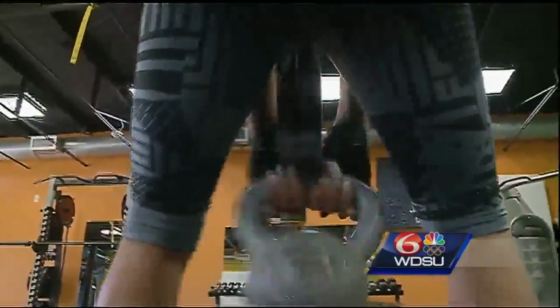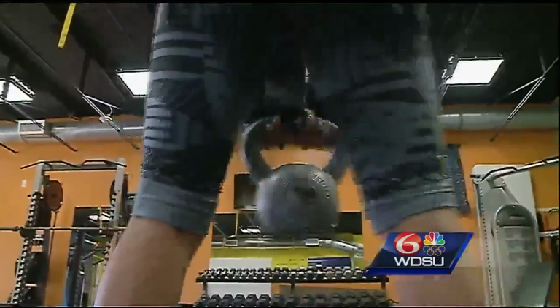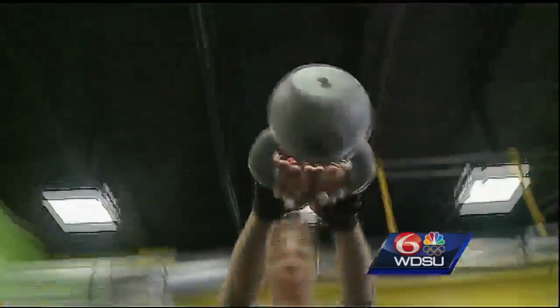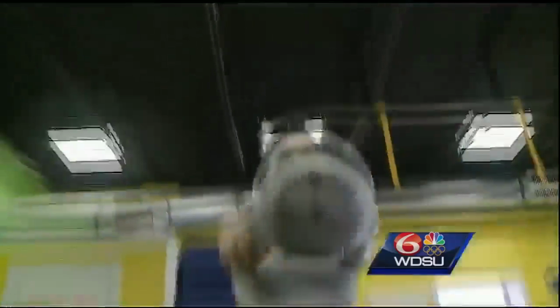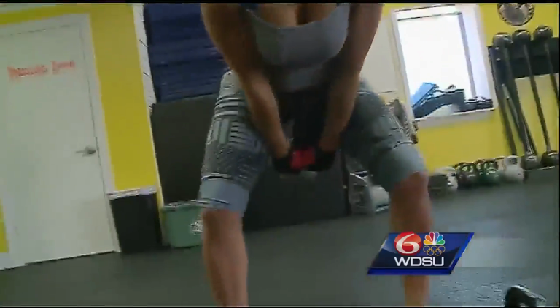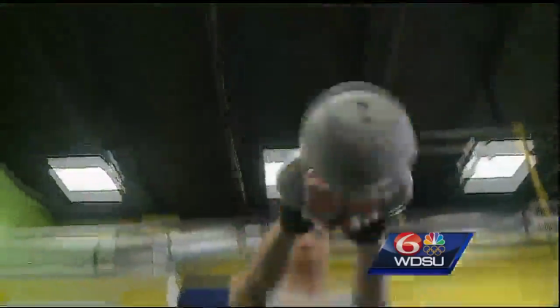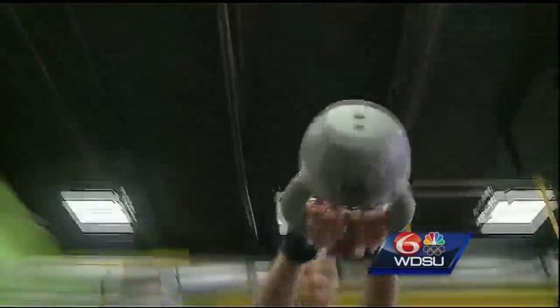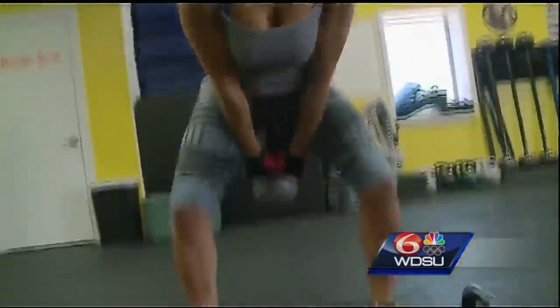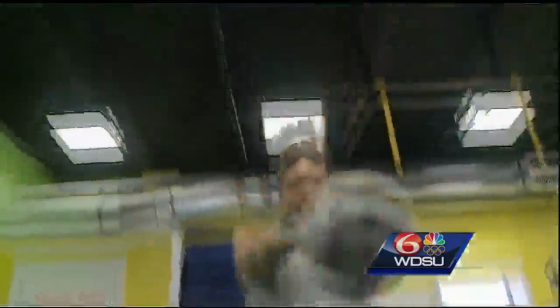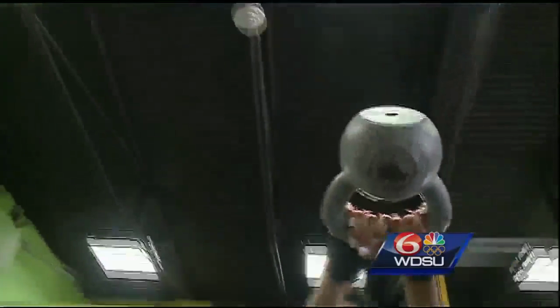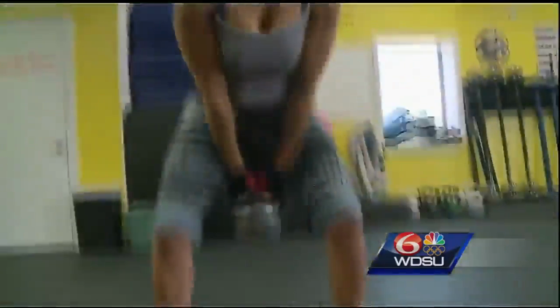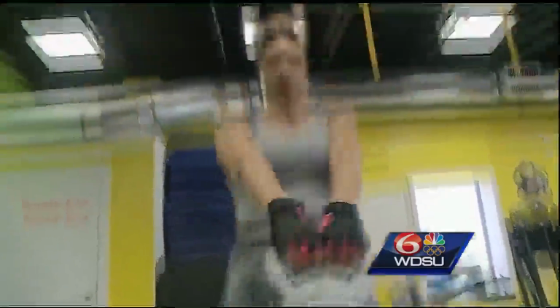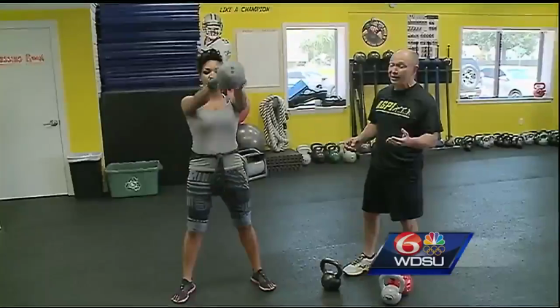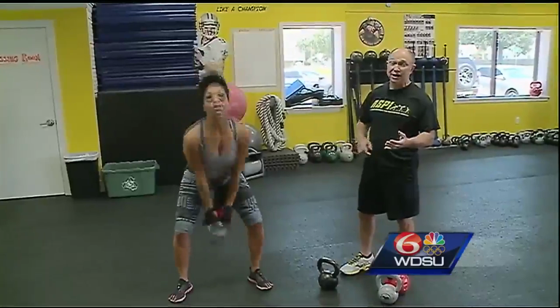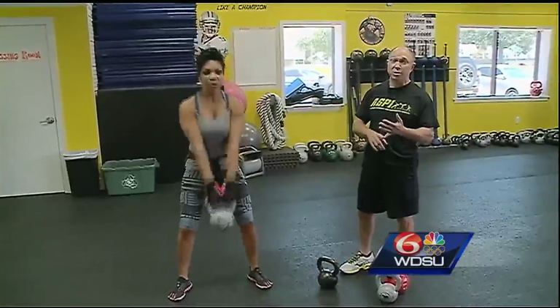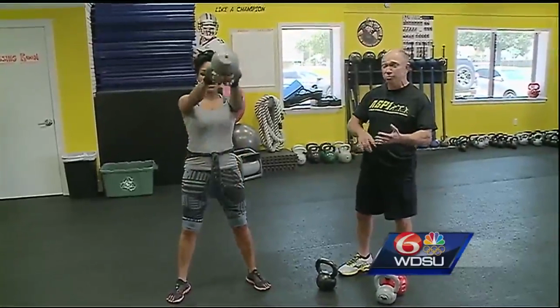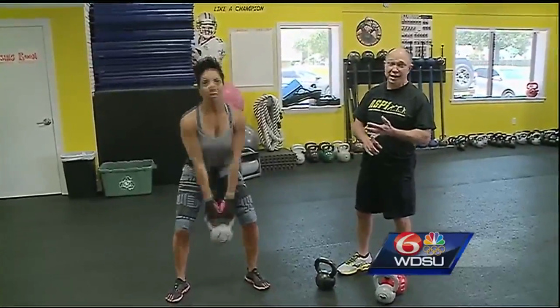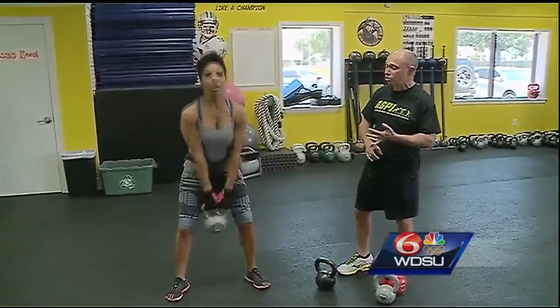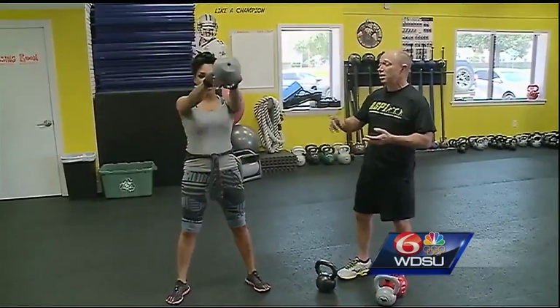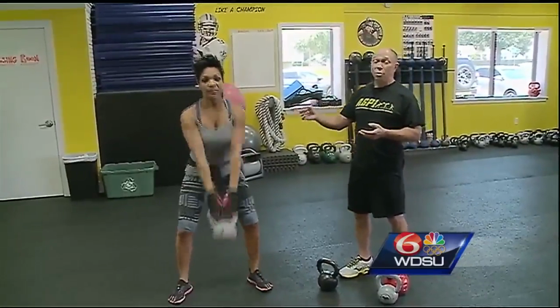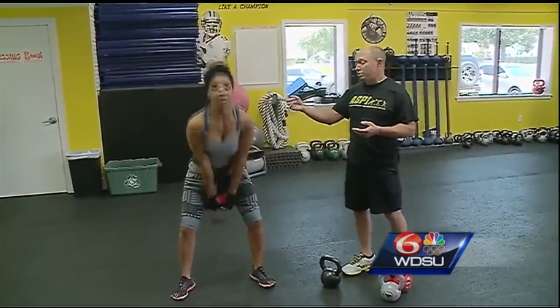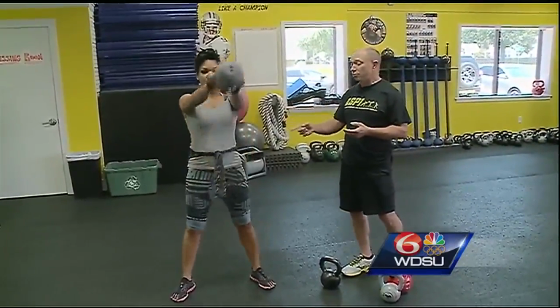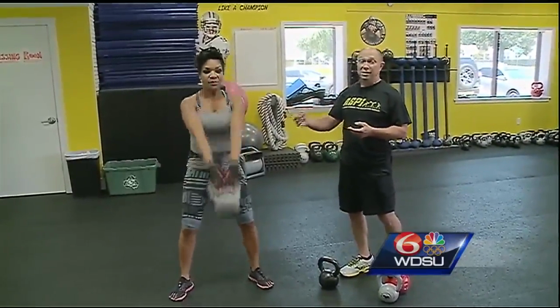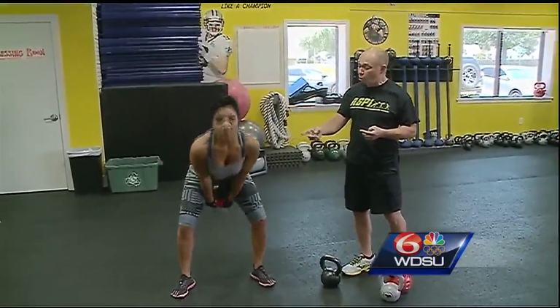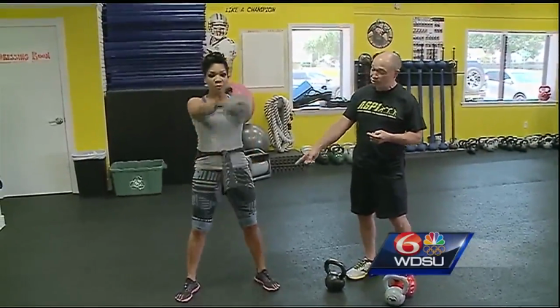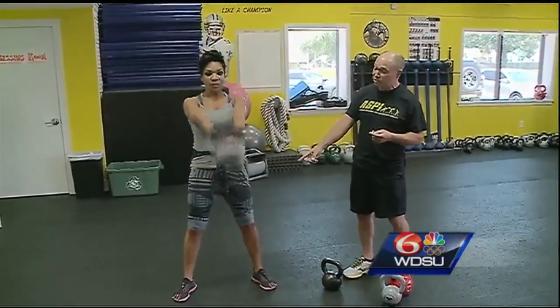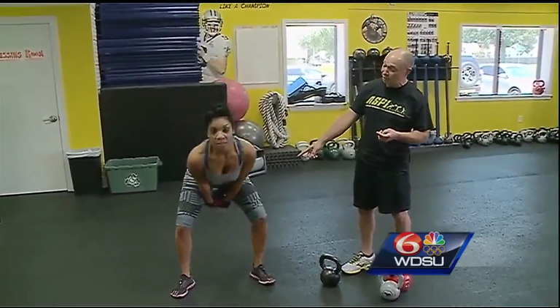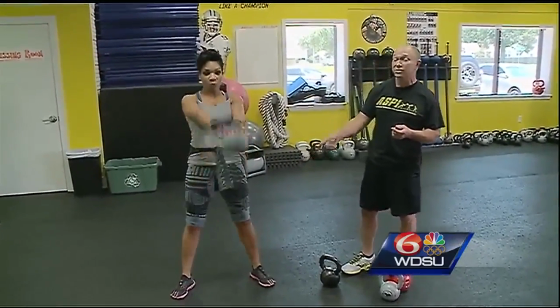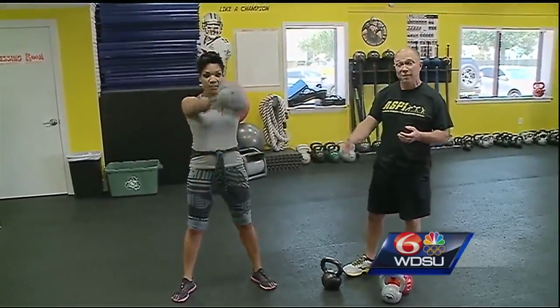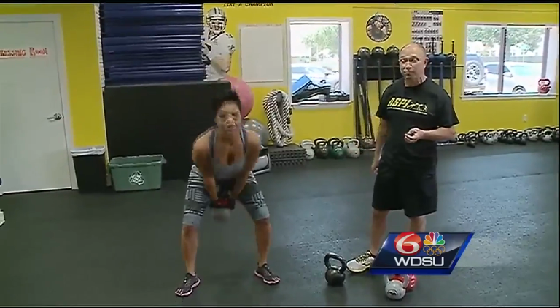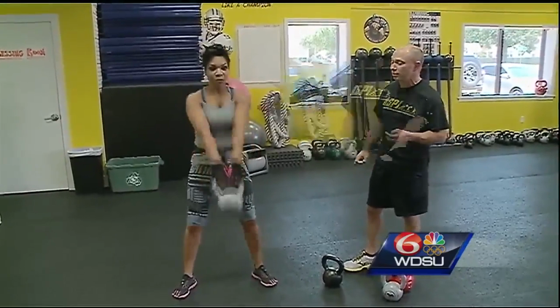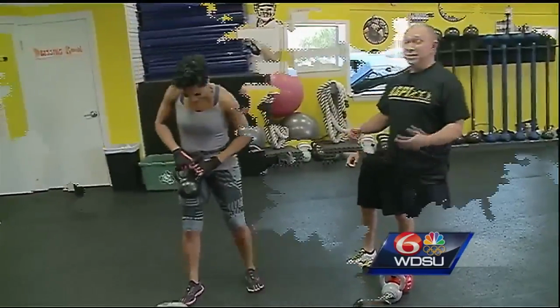She's got the hinge going down and that kettlebell coming up. It's a great full-body exercise, working the glutes, the hamstrings, the arms and shoulders, and her core as she tries to slow that bell down as it comes back down between the legs.